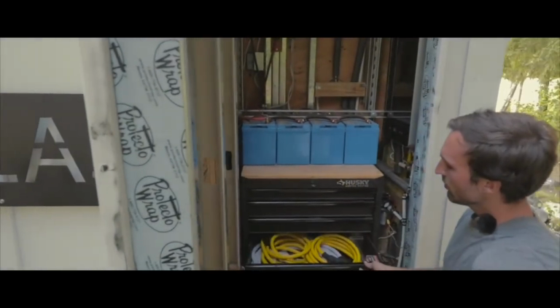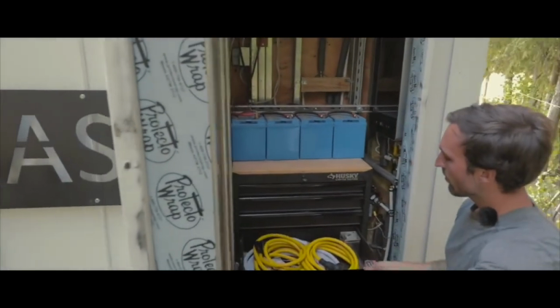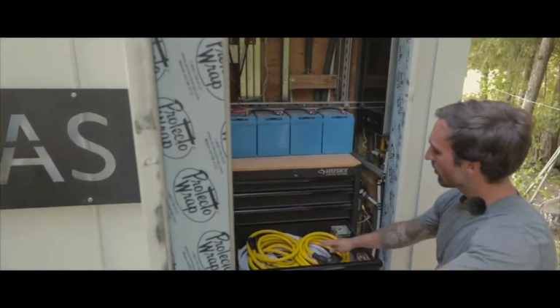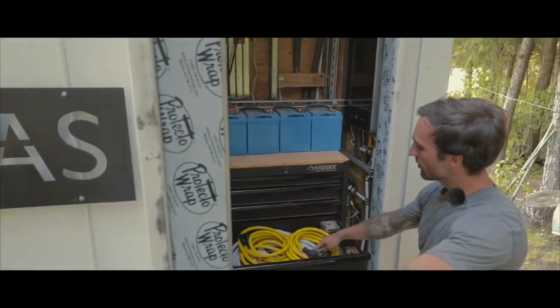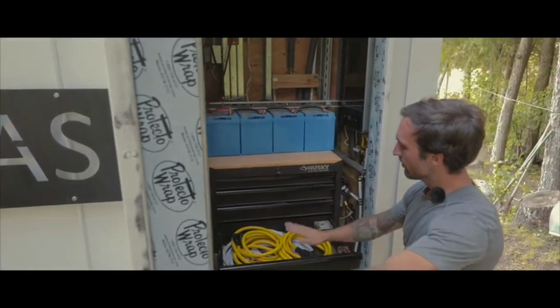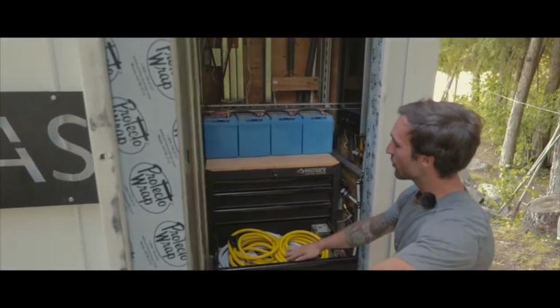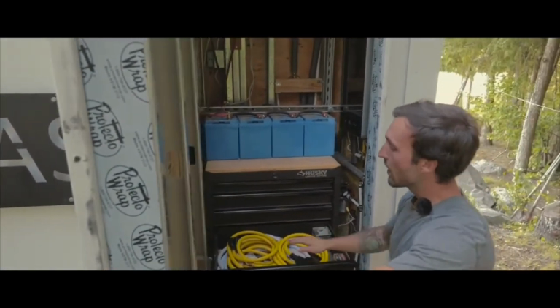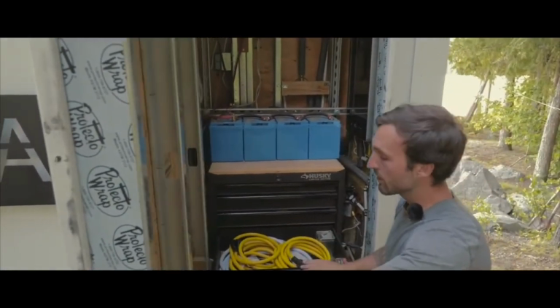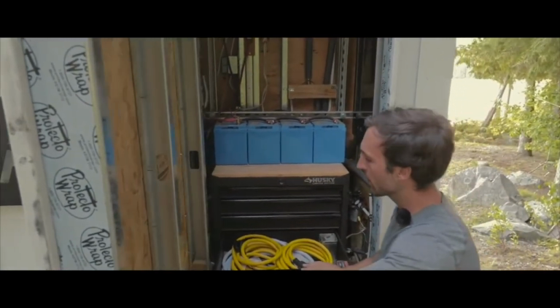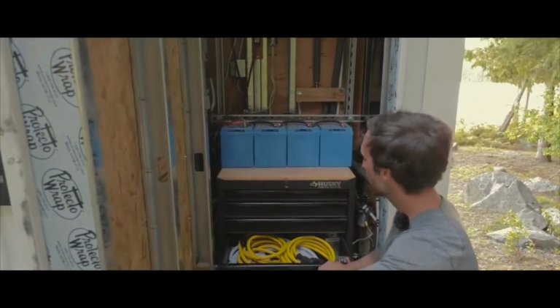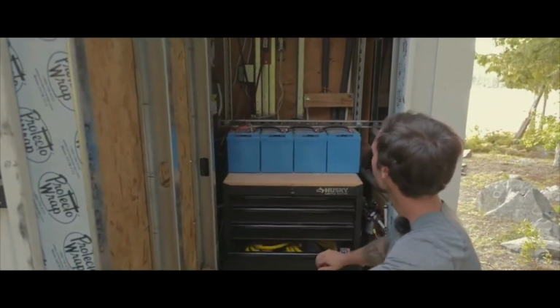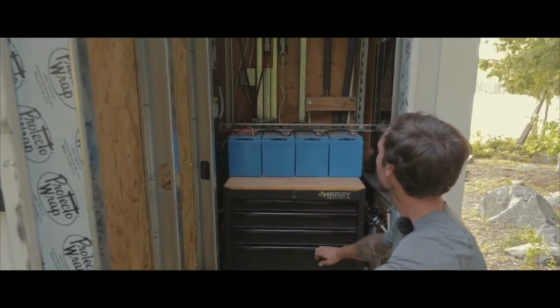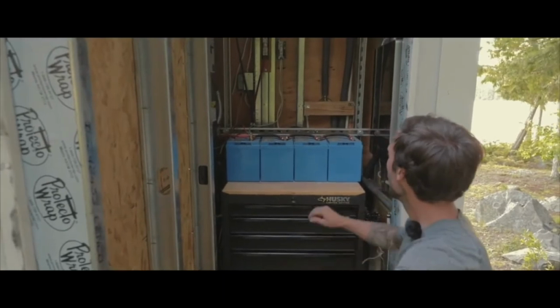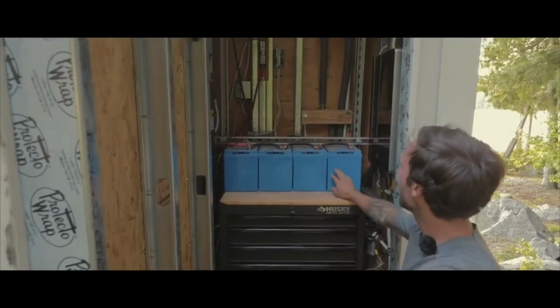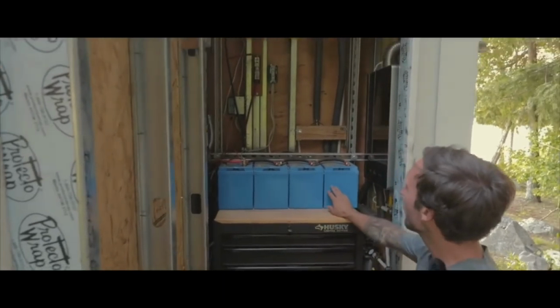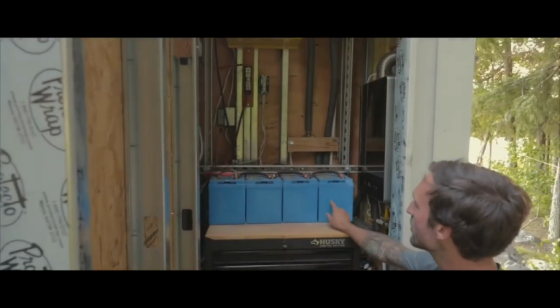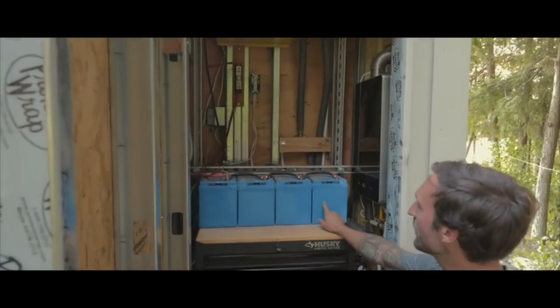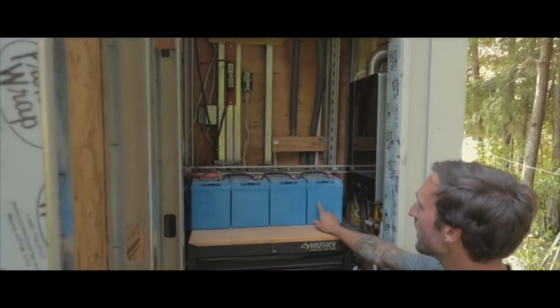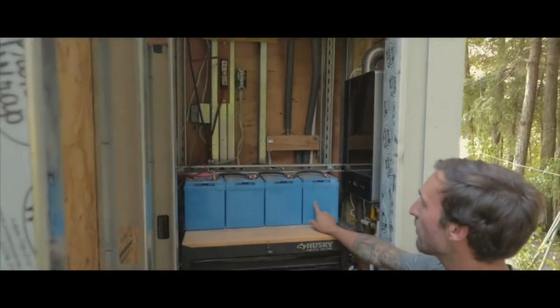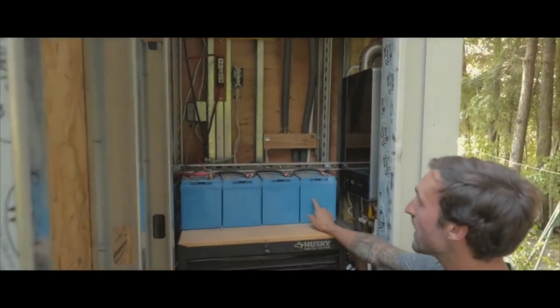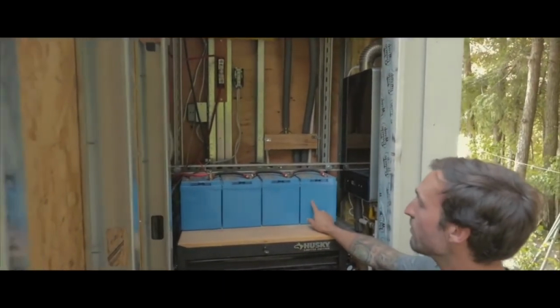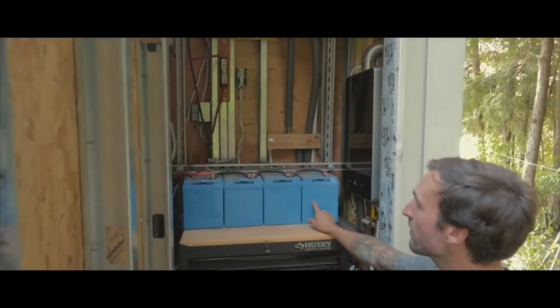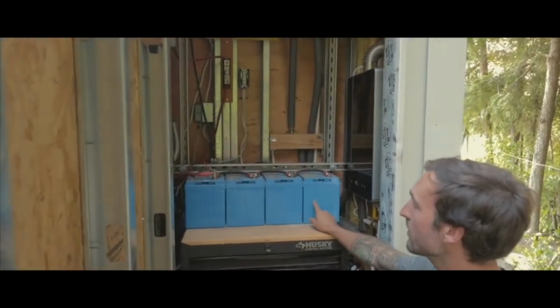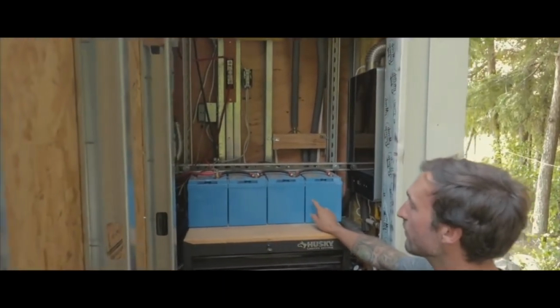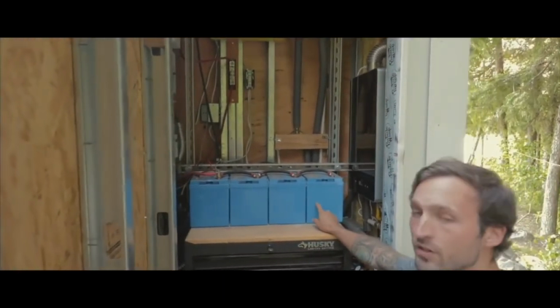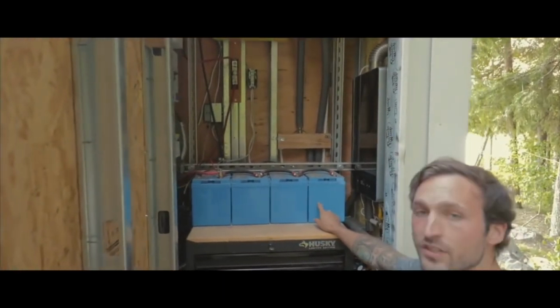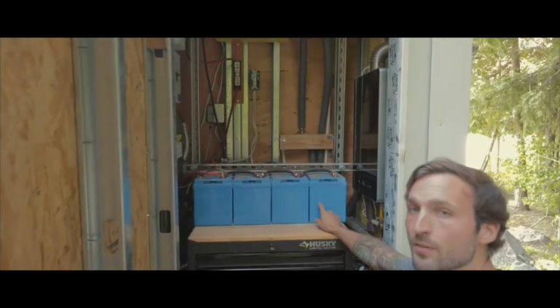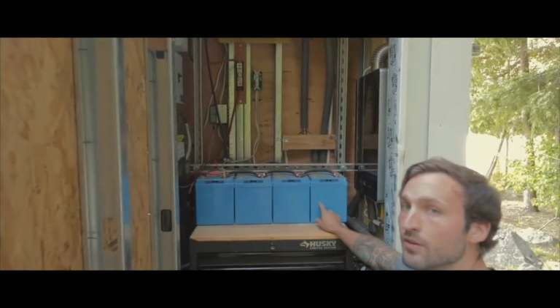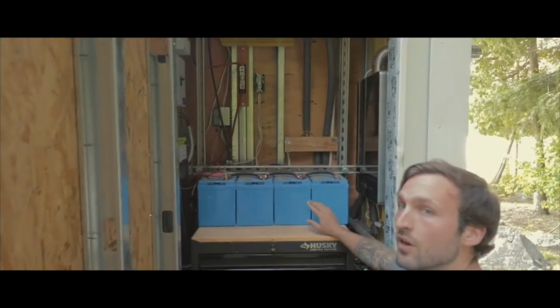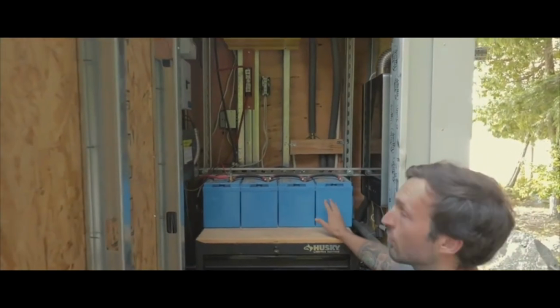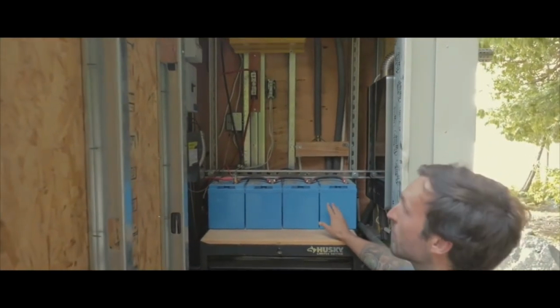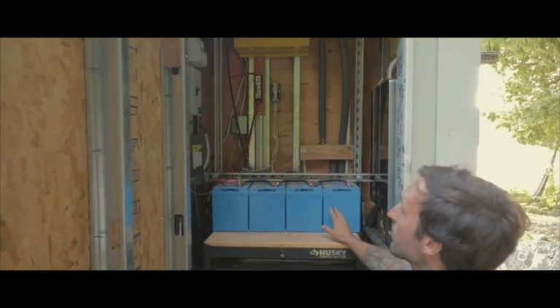We have our water hose and our shore power if we ever want to connect. We have 415-amp-hour AGM batteries, giving us 460-amp-hours of total power storage.